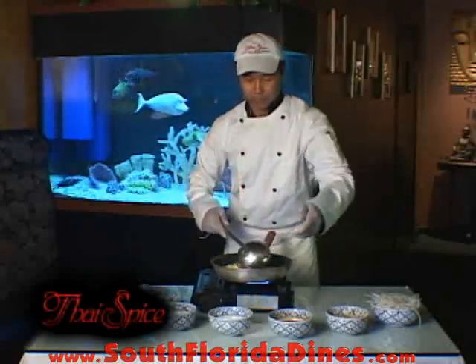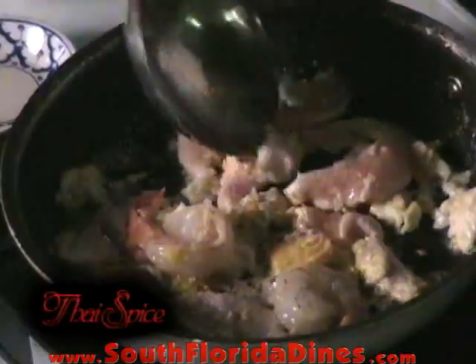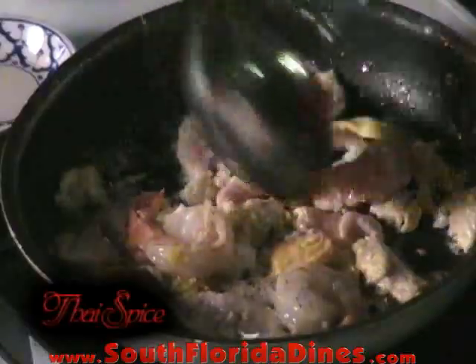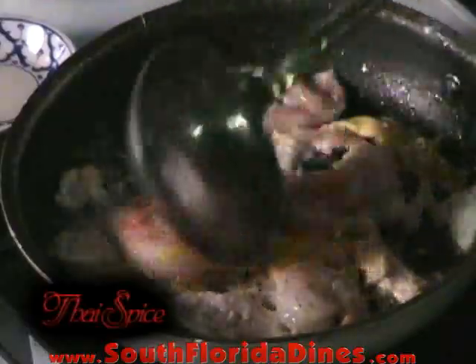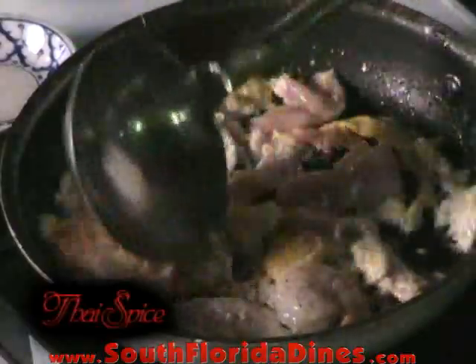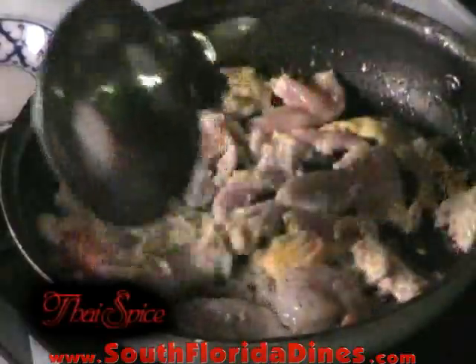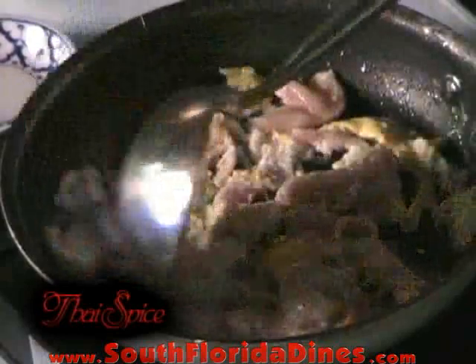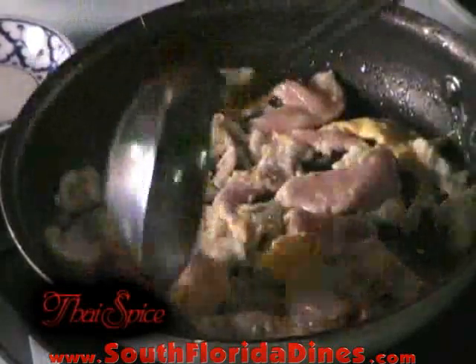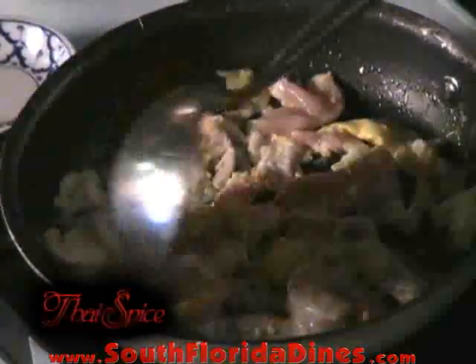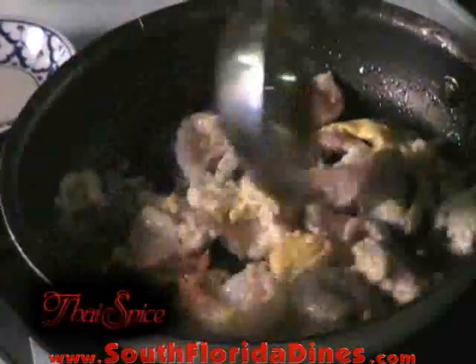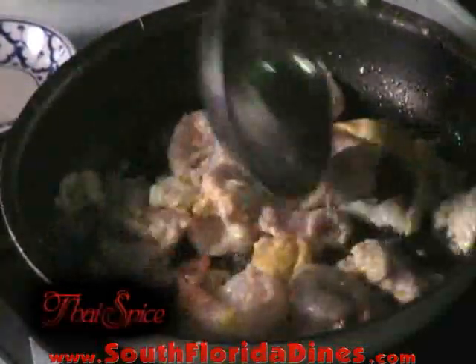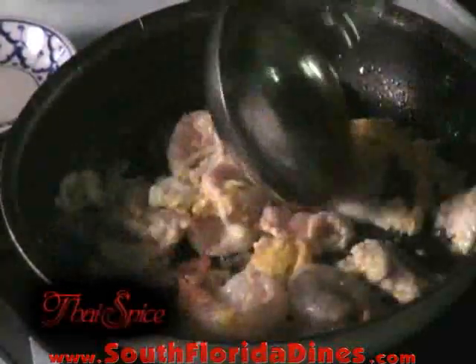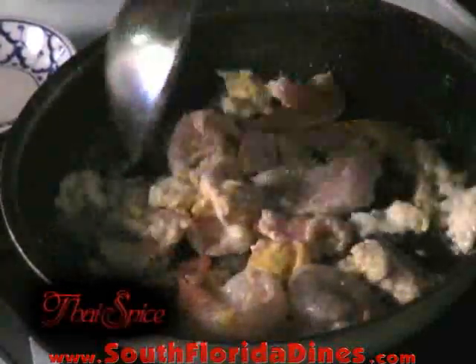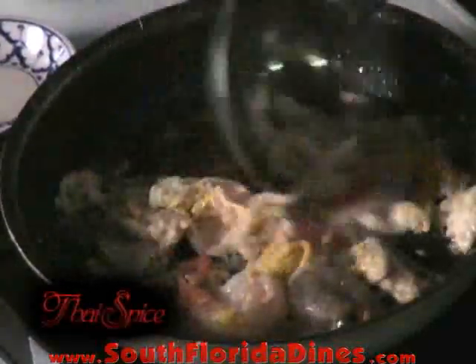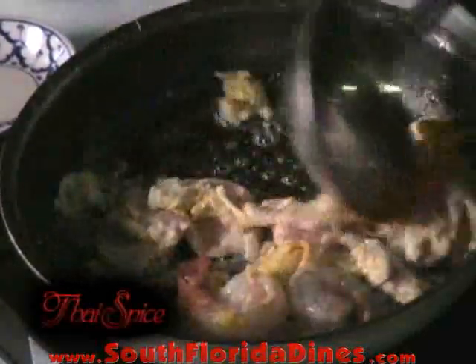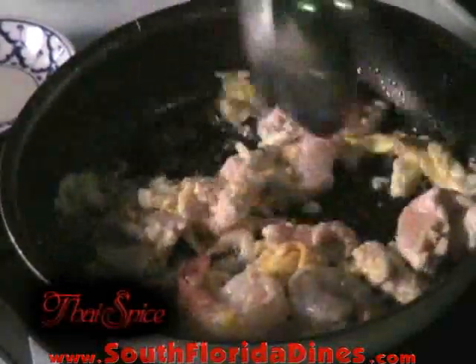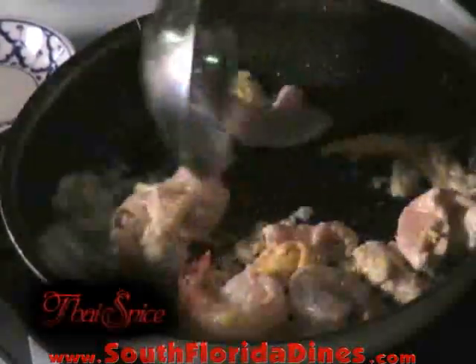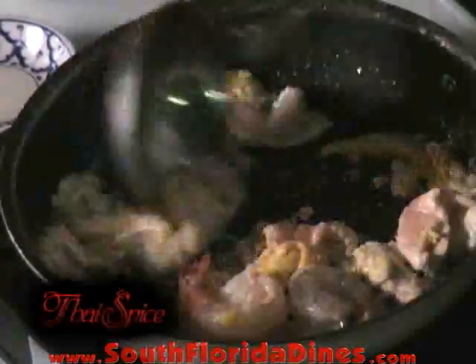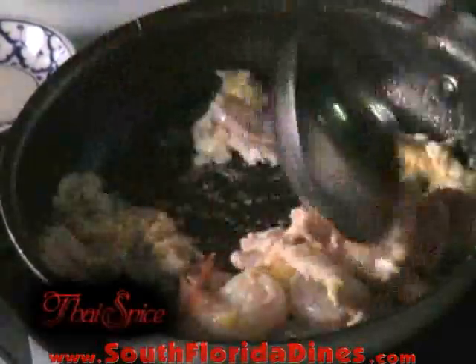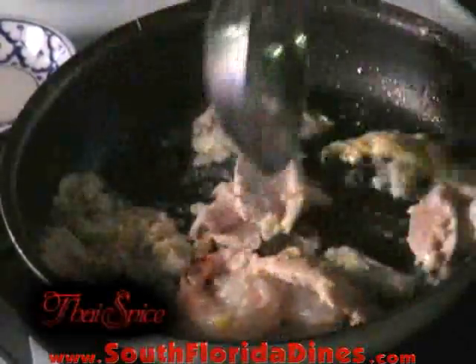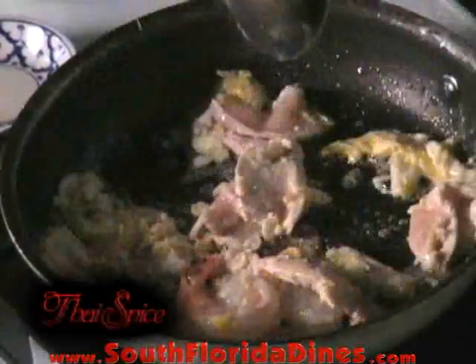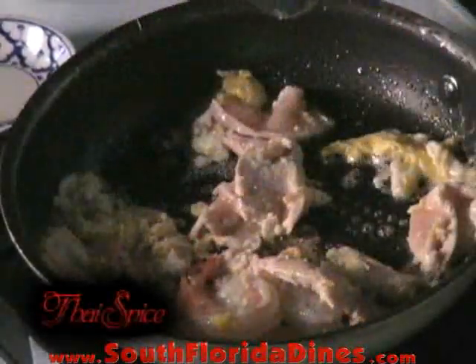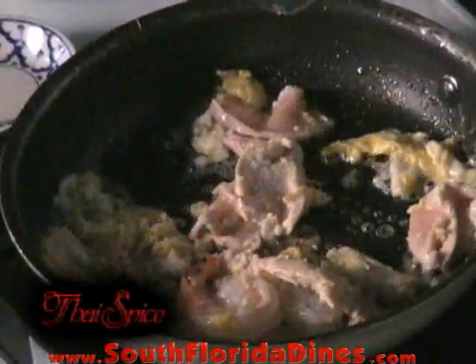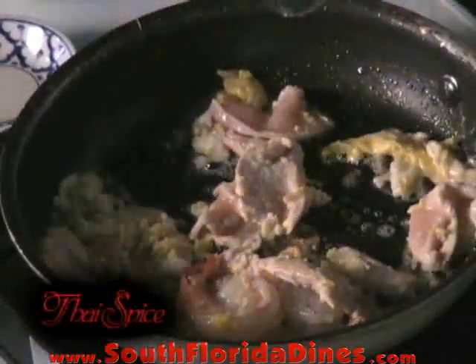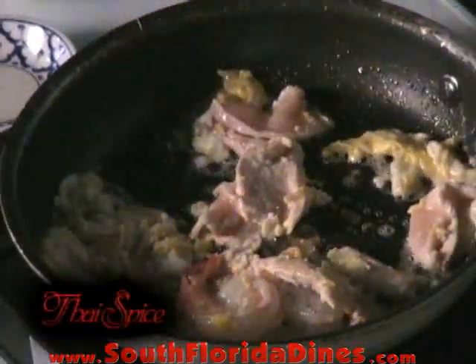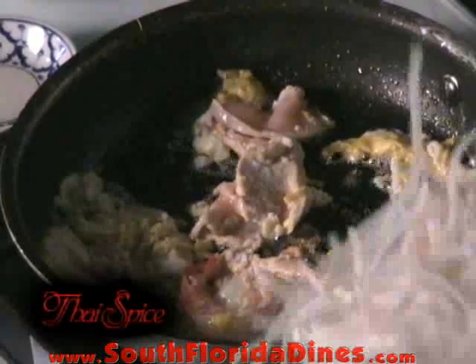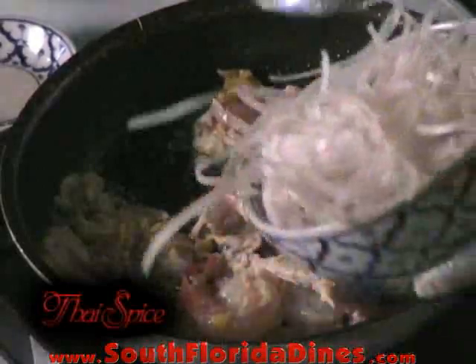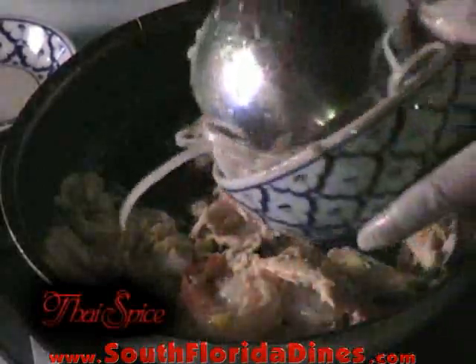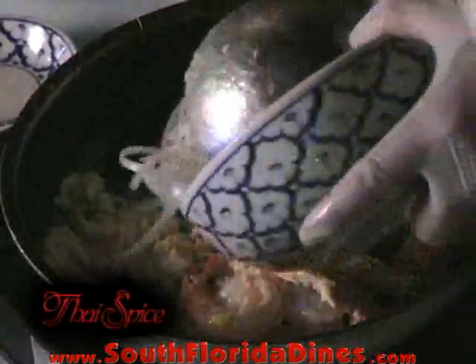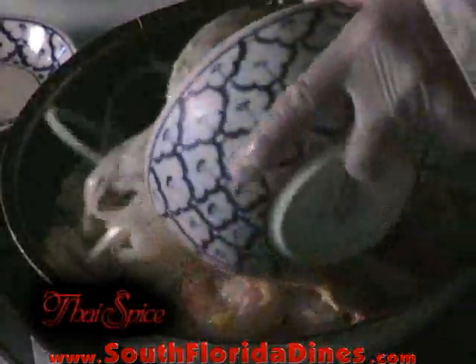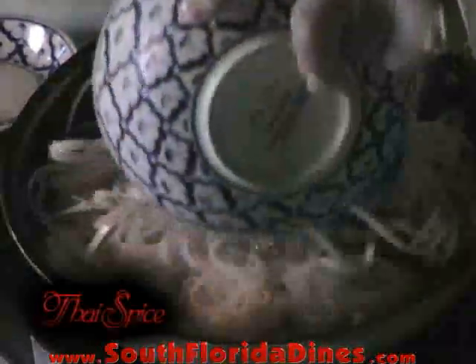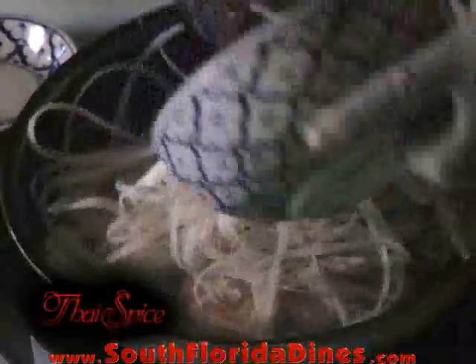When we don't see any more raw sliced chicken and when the shrimp begins to look translucent, at that particular time we're going to add our noodles.